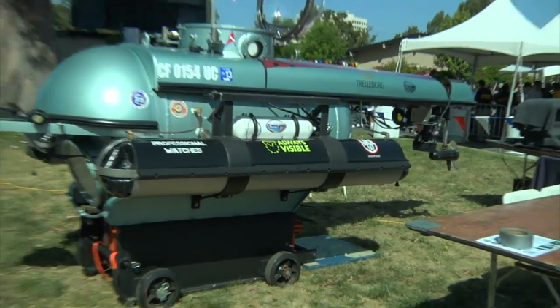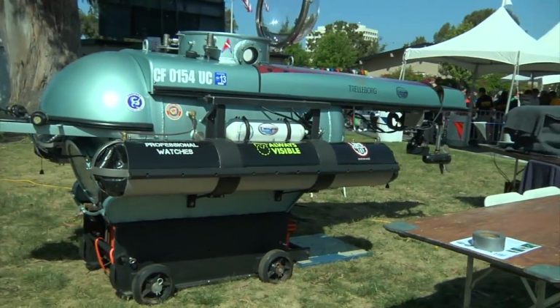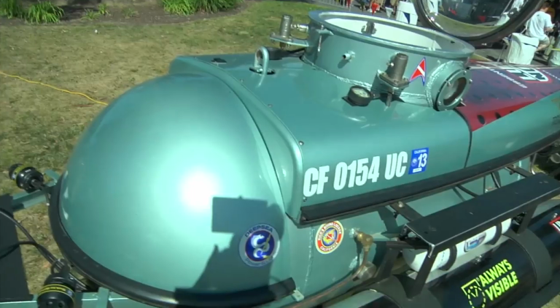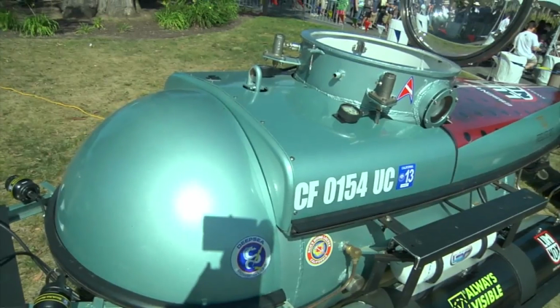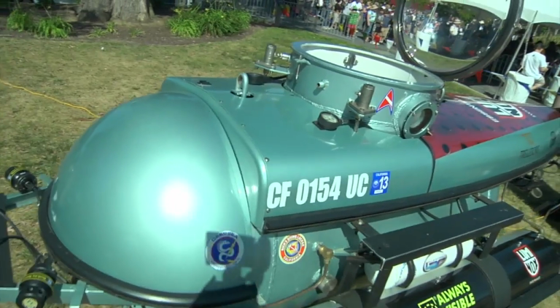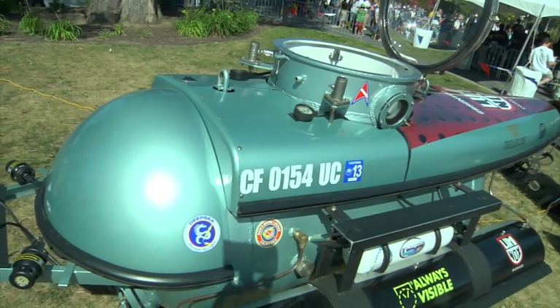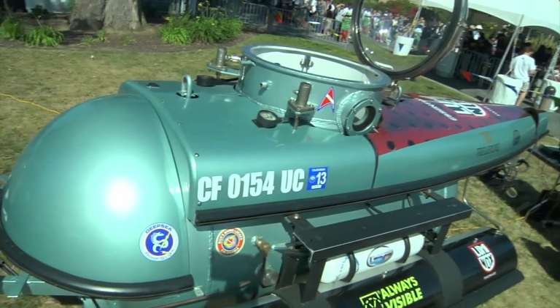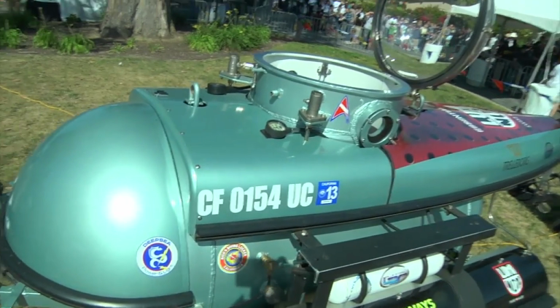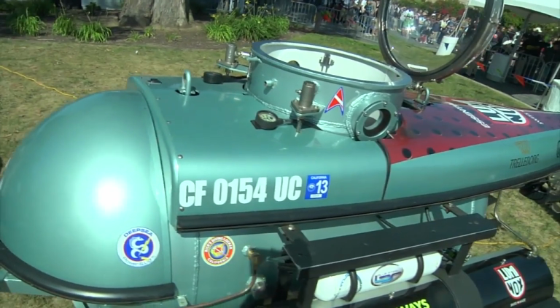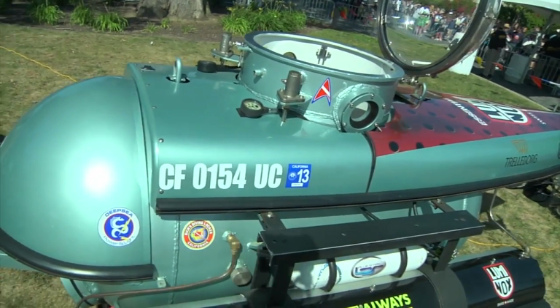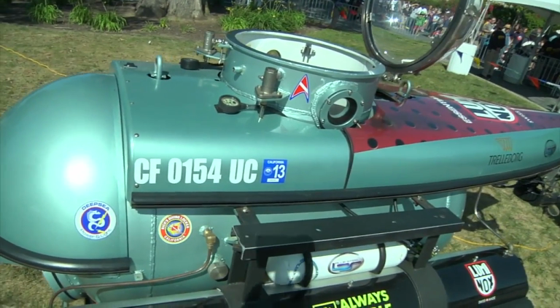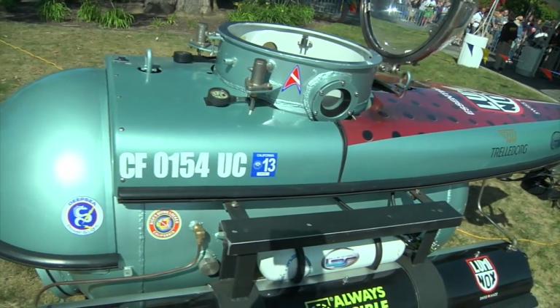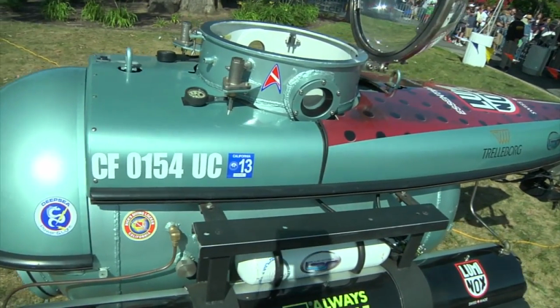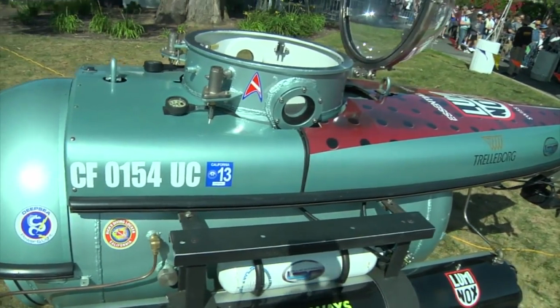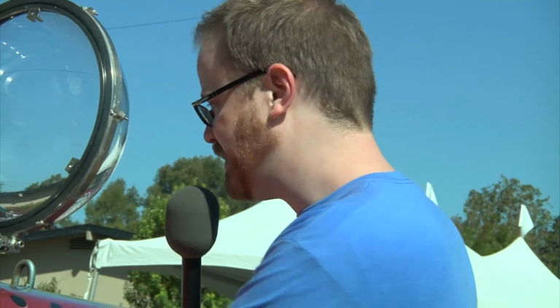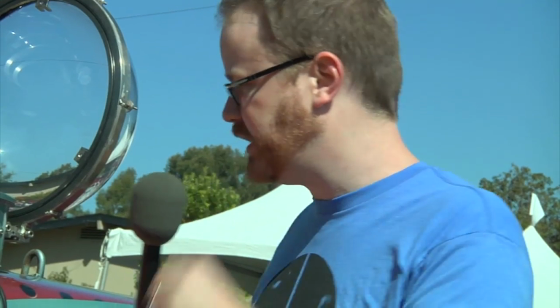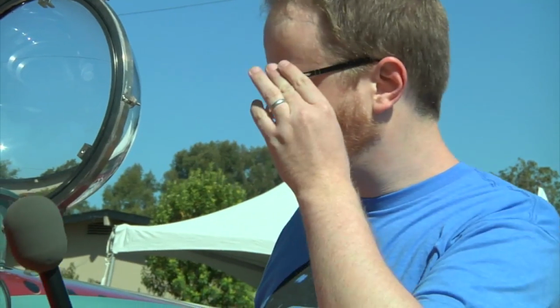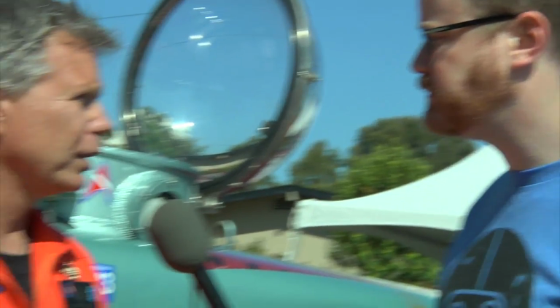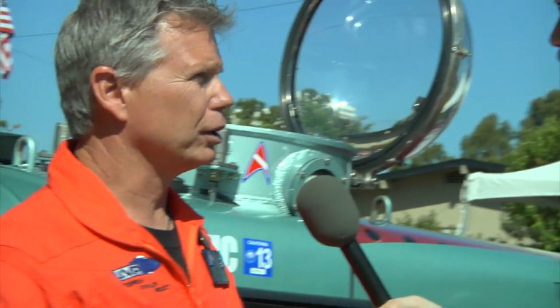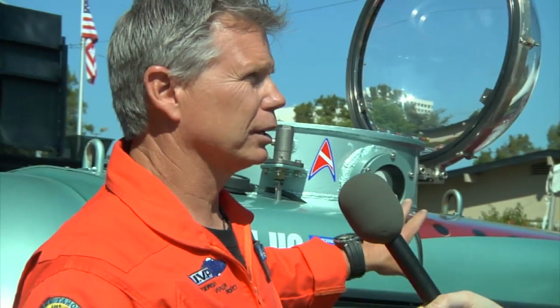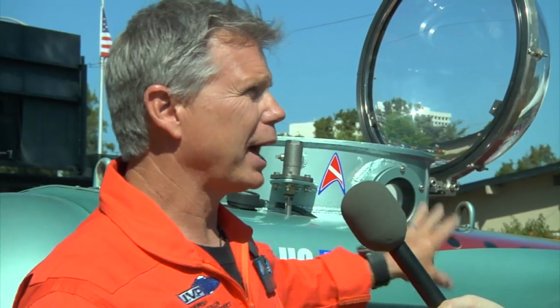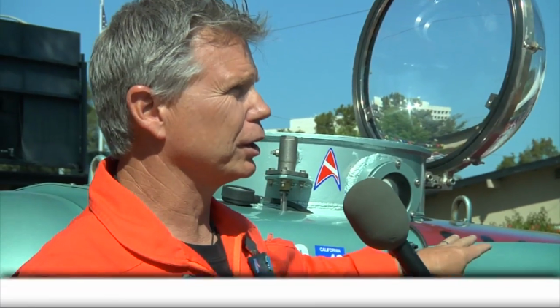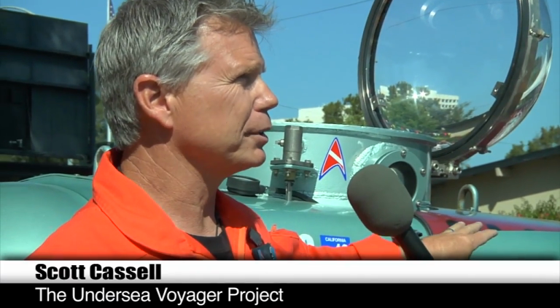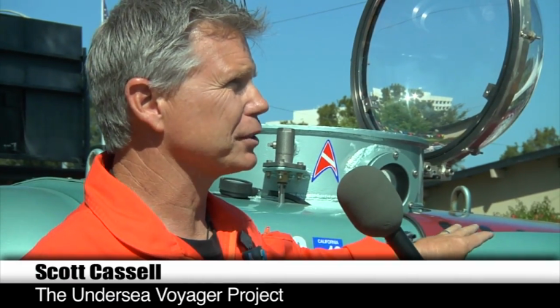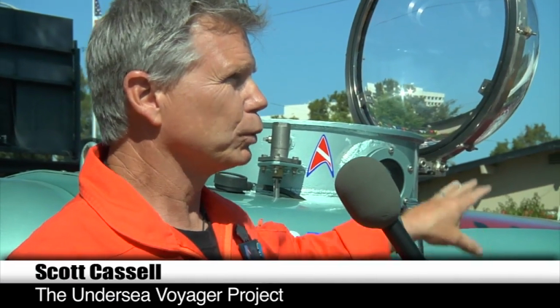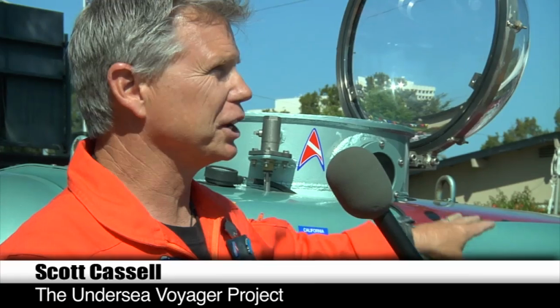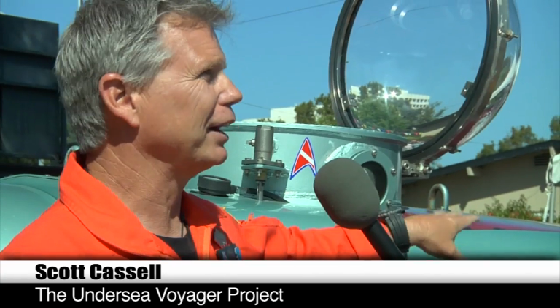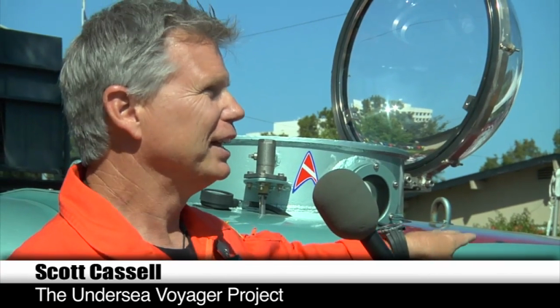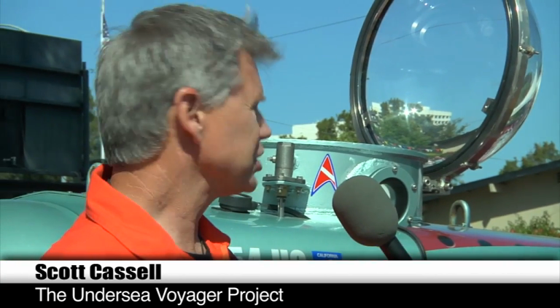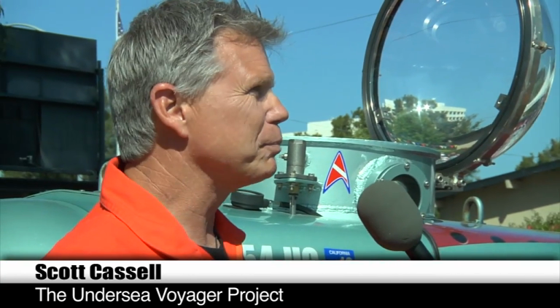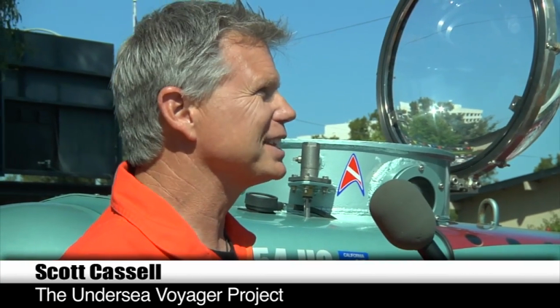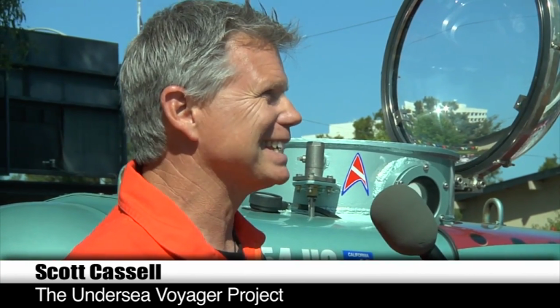There's a long story to it. It took us six years to build. We found the hull in the backyard of somebody's house, rusting in a pile. It was actually a sub built in the 60s.